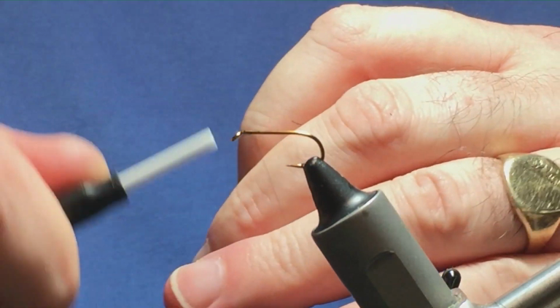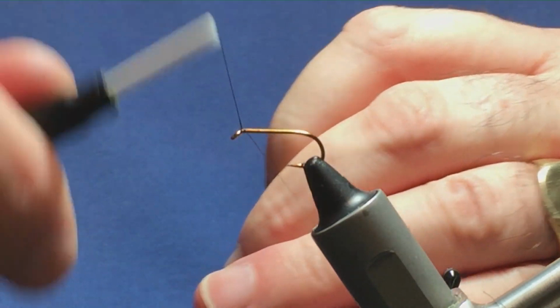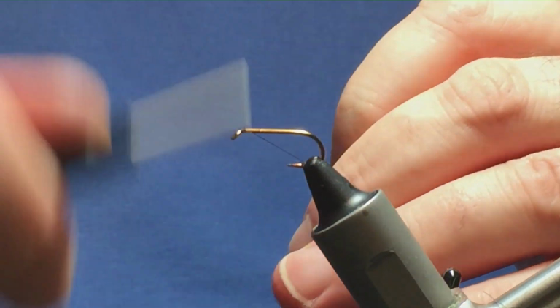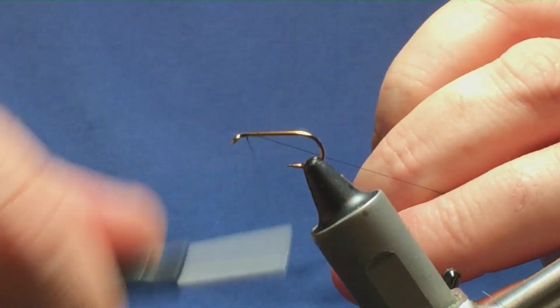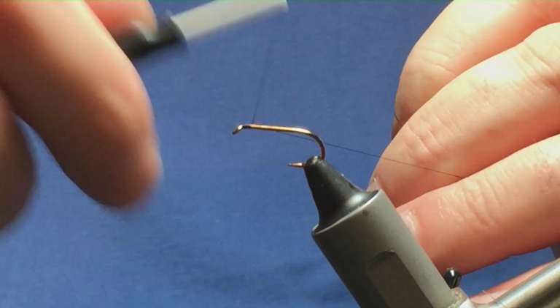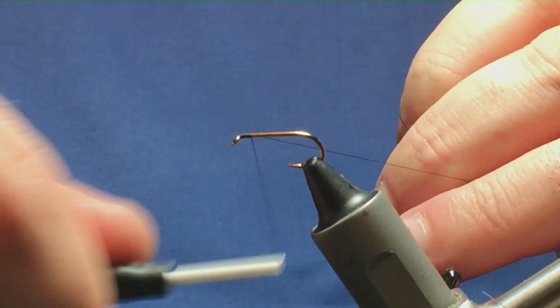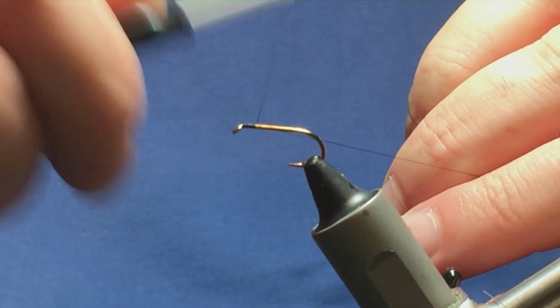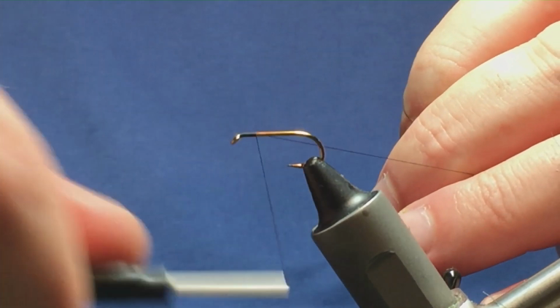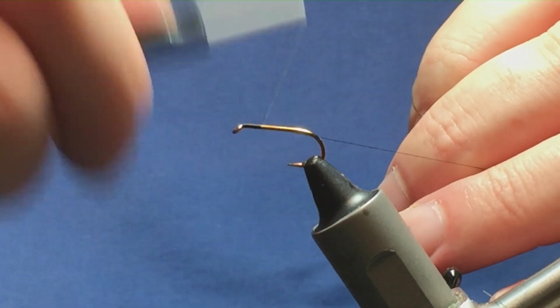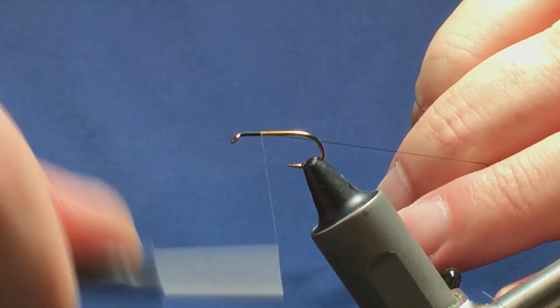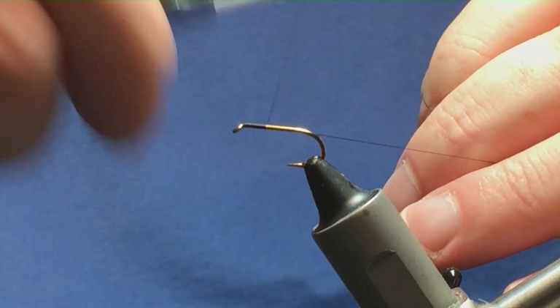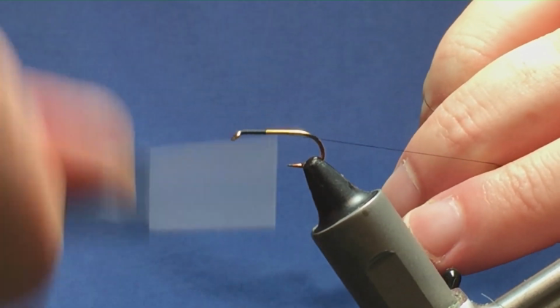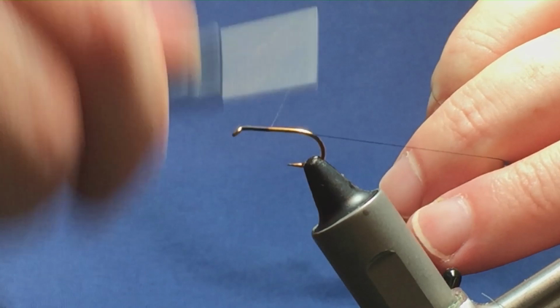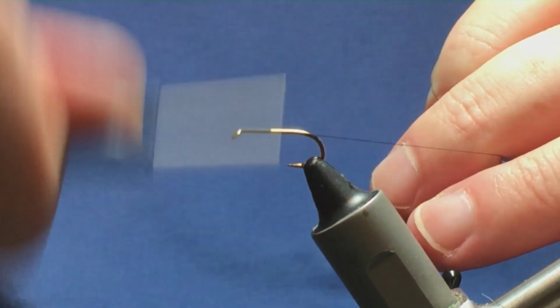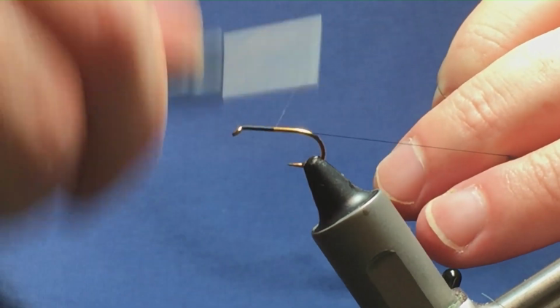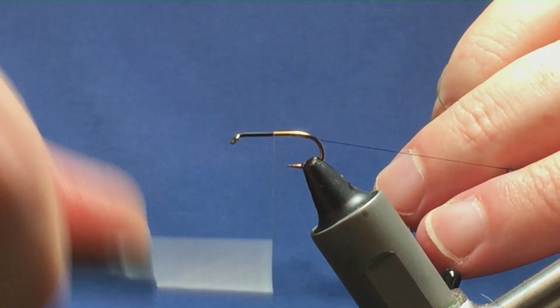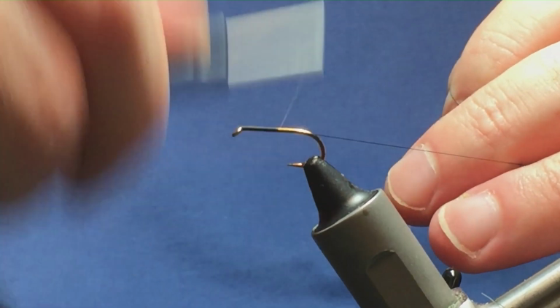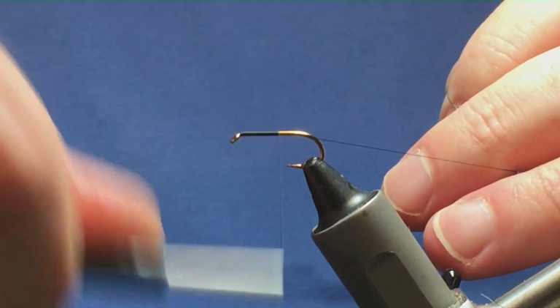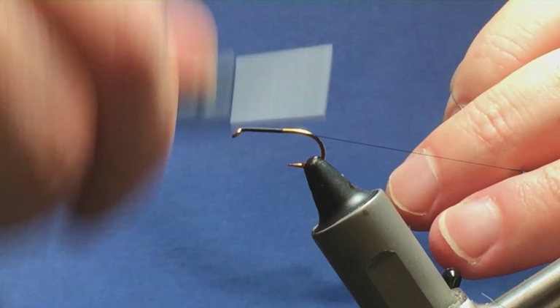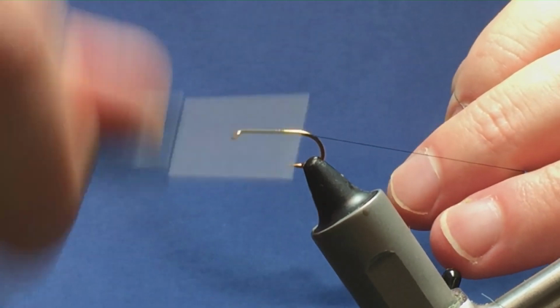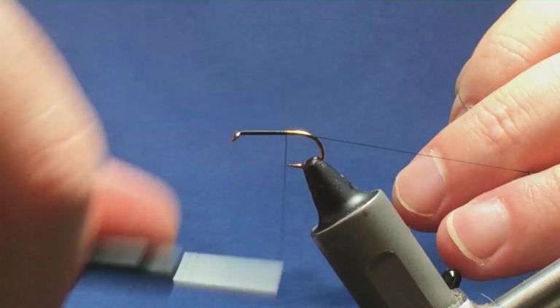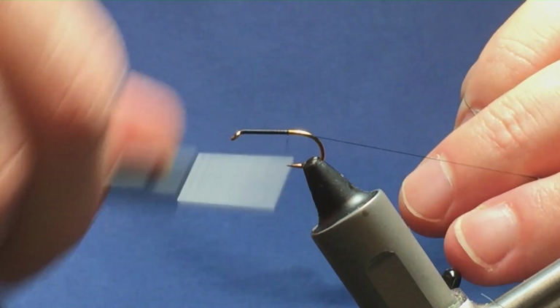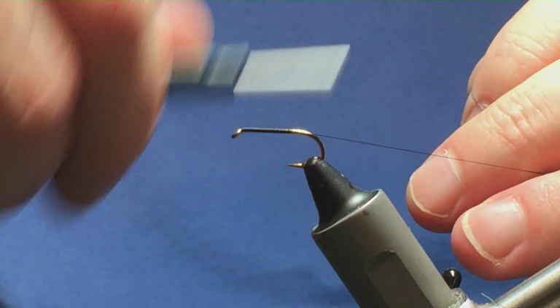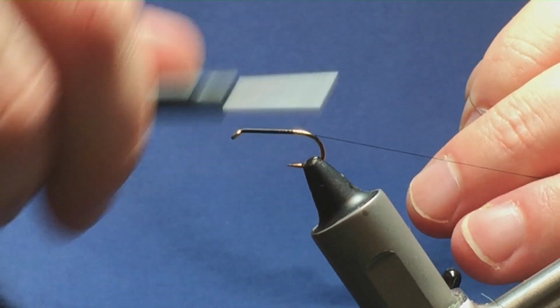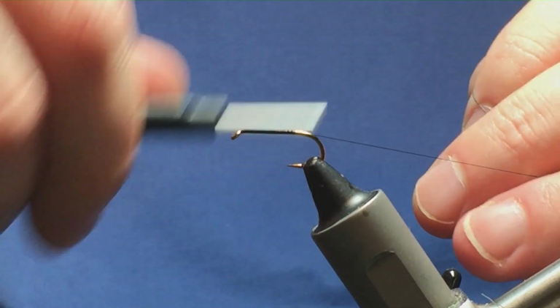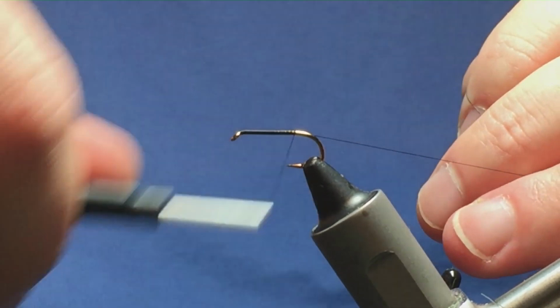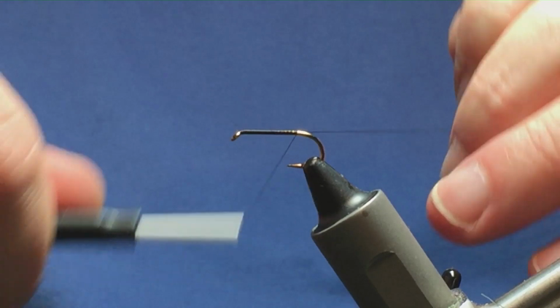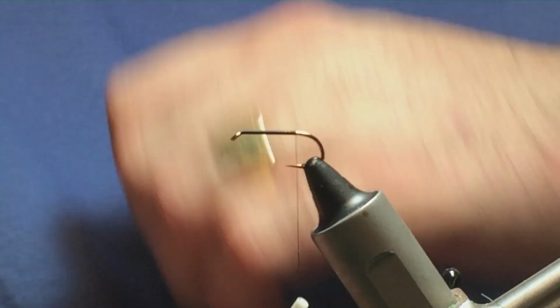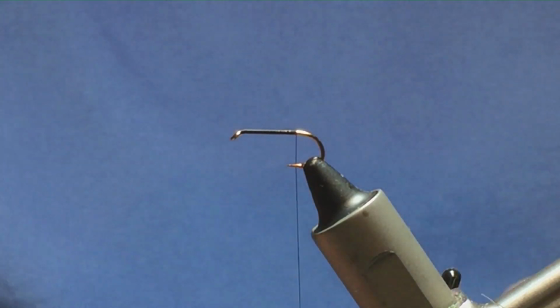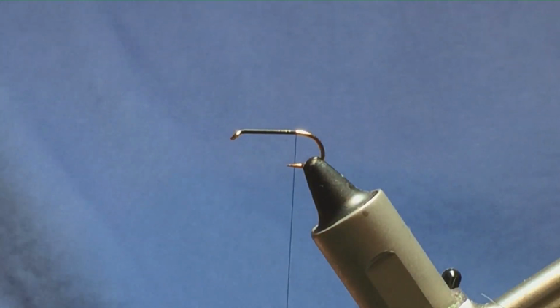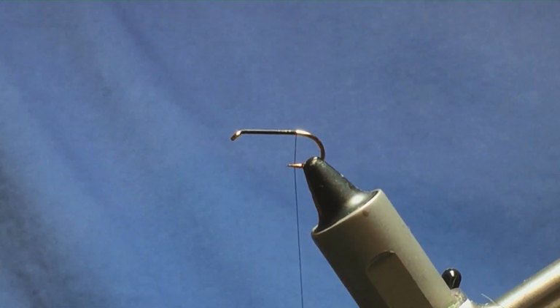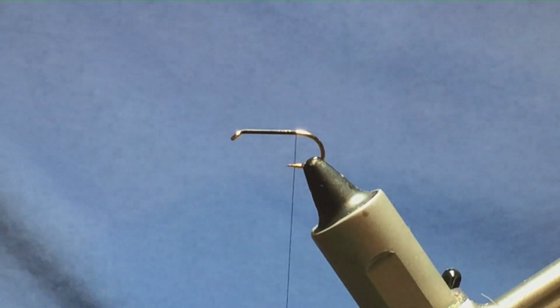I'm just going to come in and get the thread started behind the hook, bringing my thread down past the point of the hook and removing the waste tag of thread.